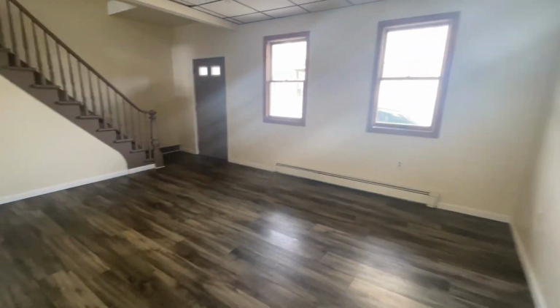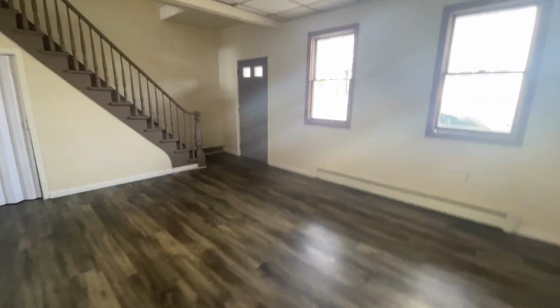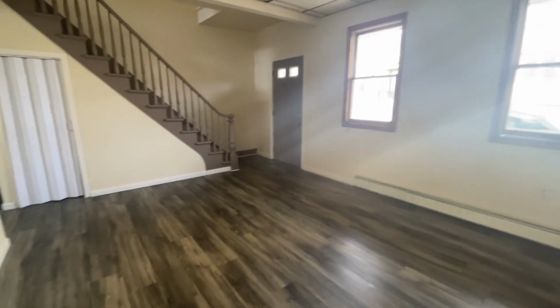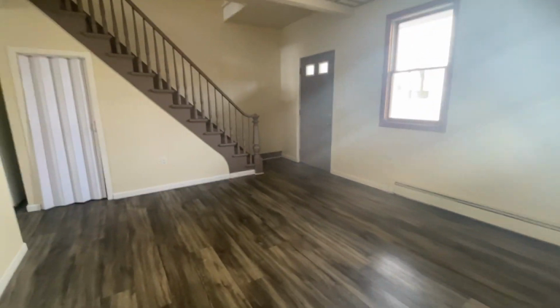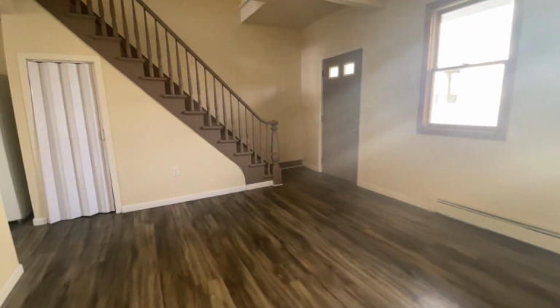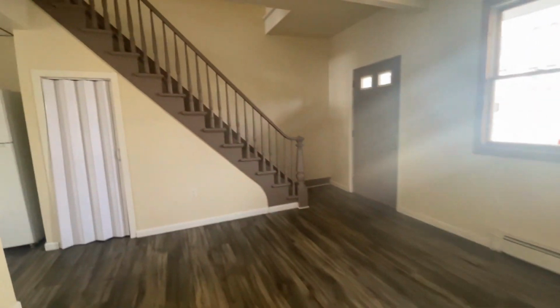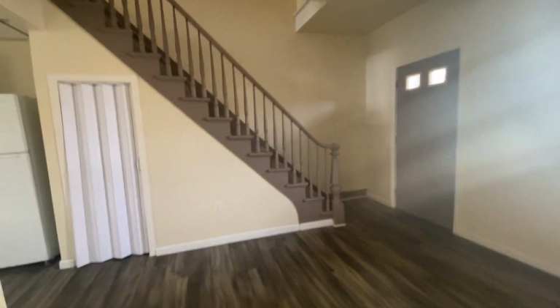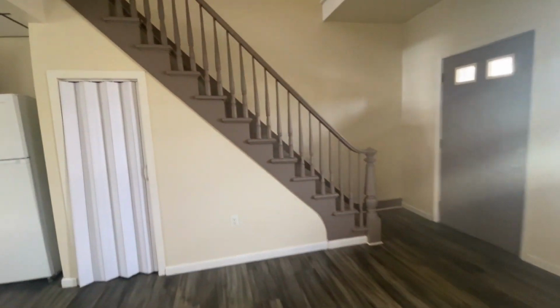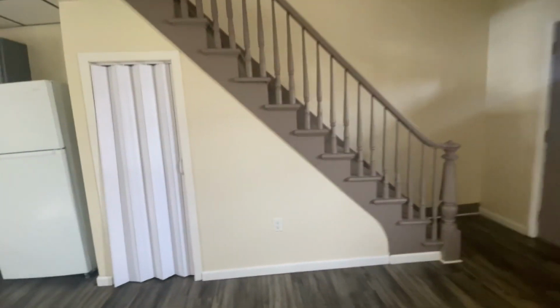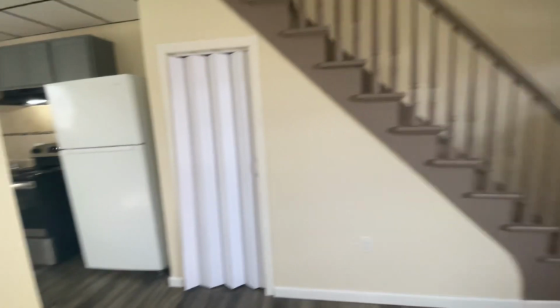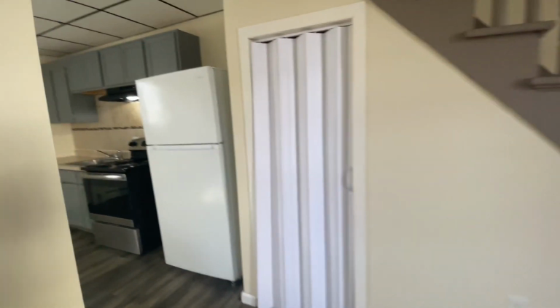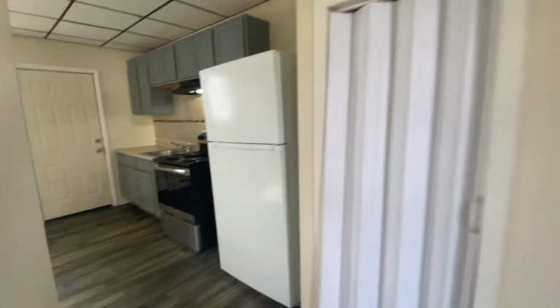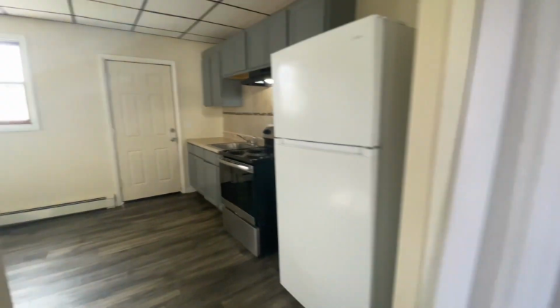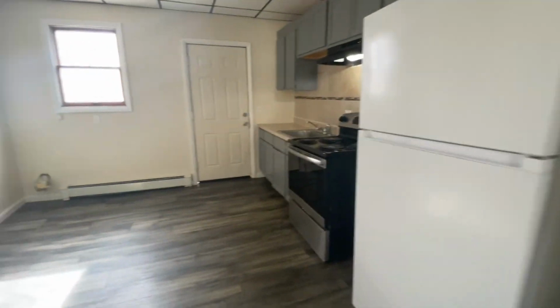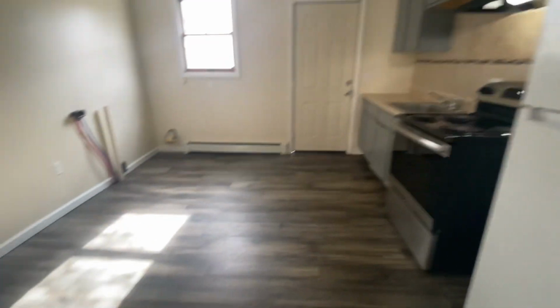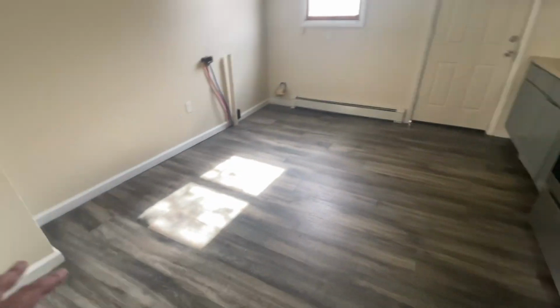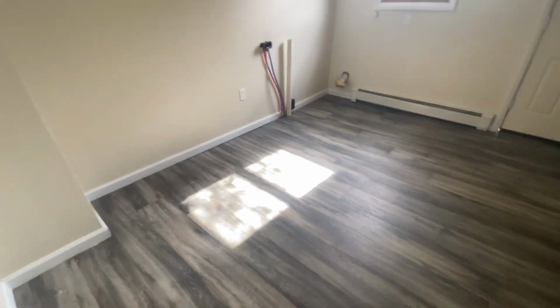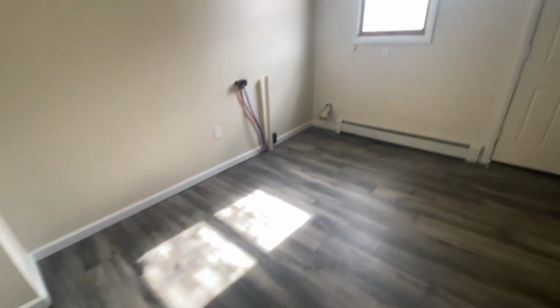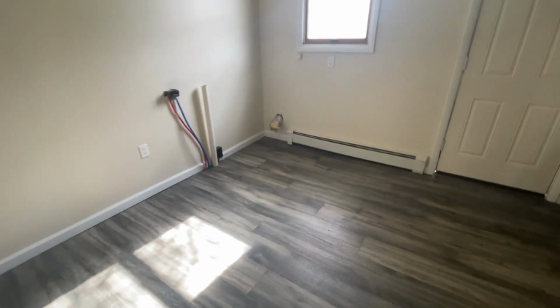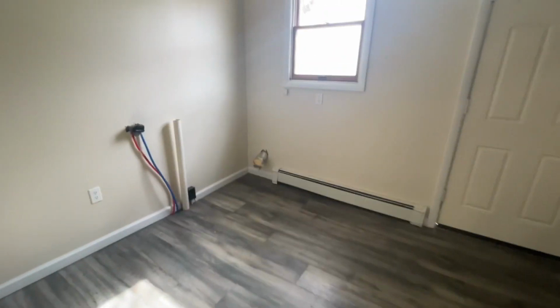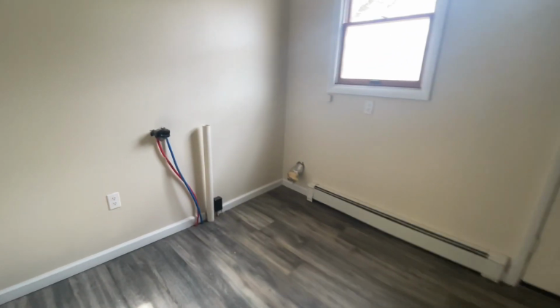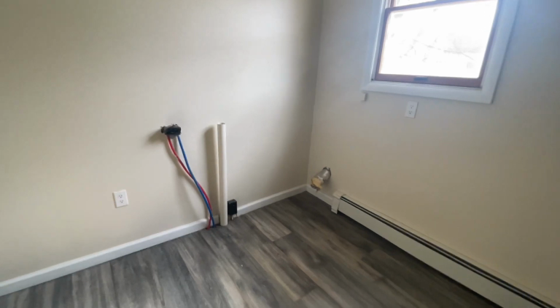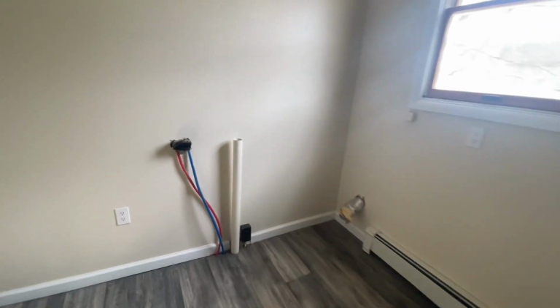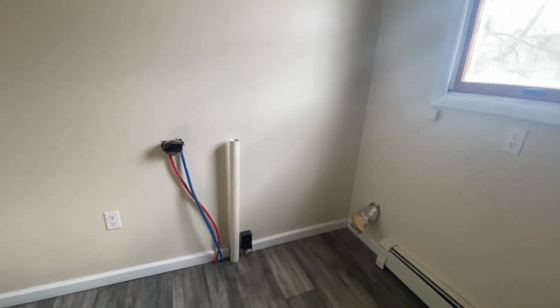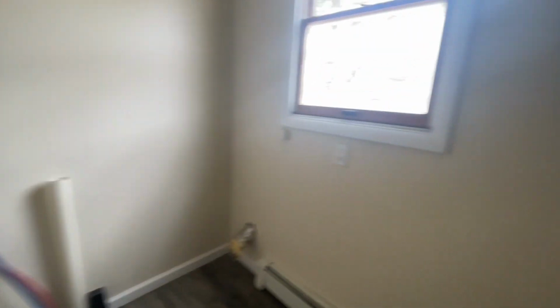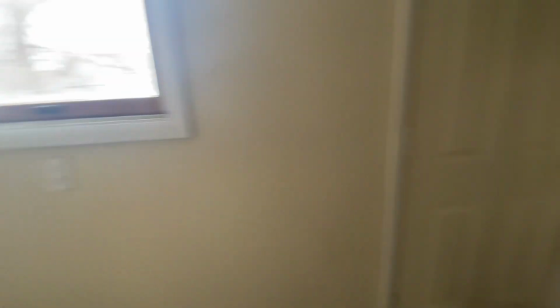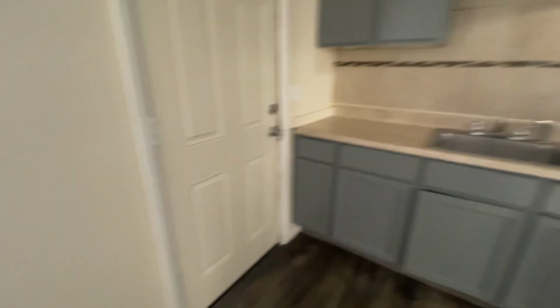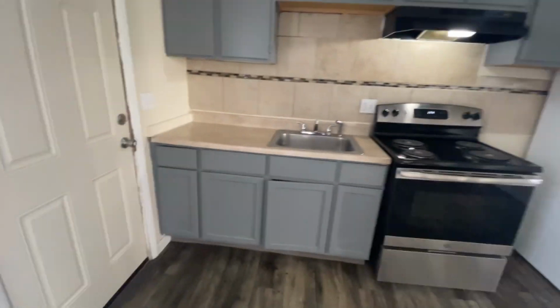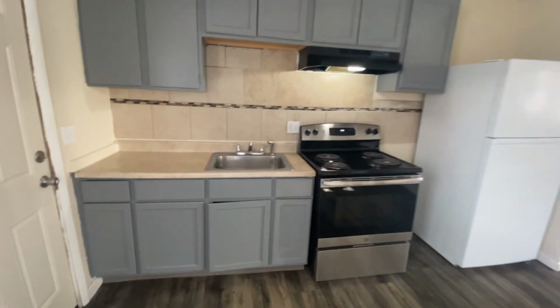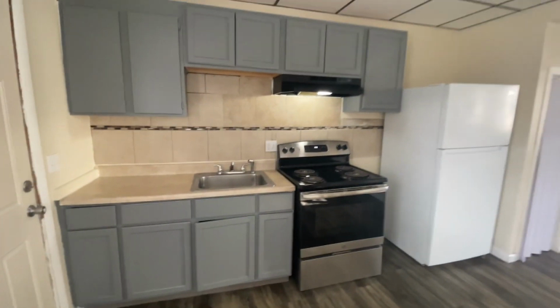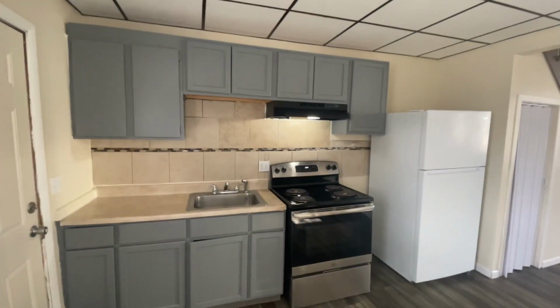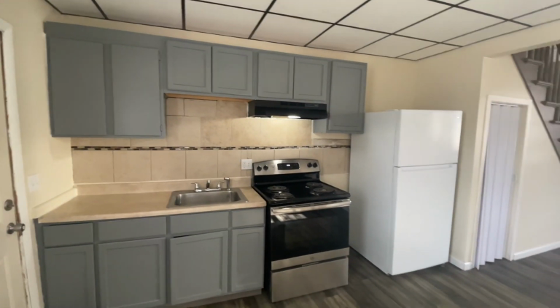Nice size living room with storage under the steps. There's your kitchen — big enough for a table. Electric dryer and washer hookup.